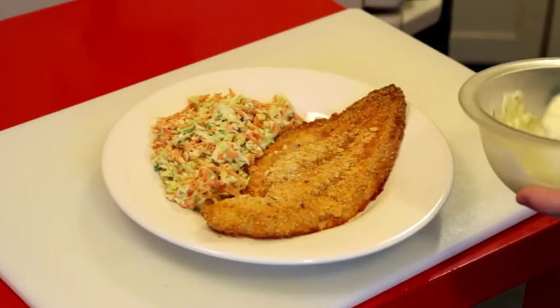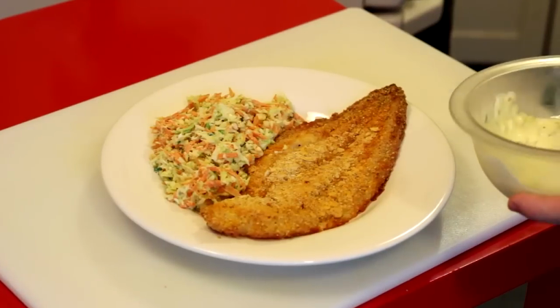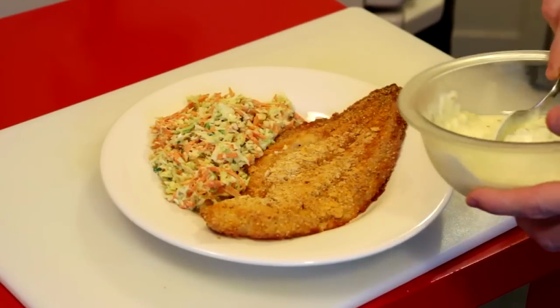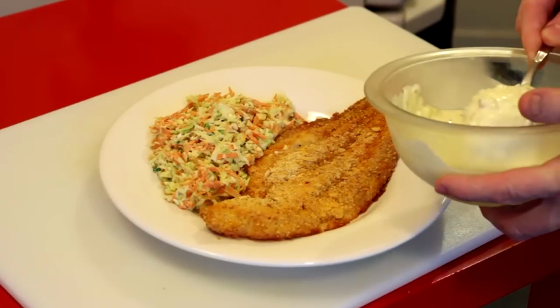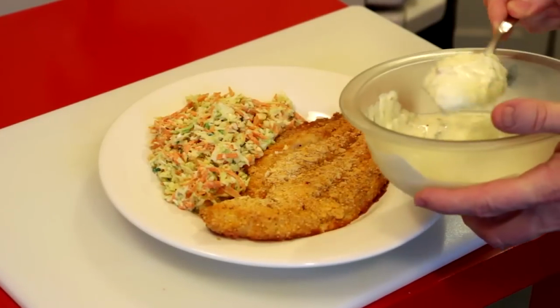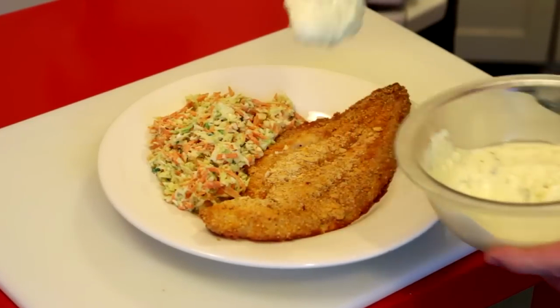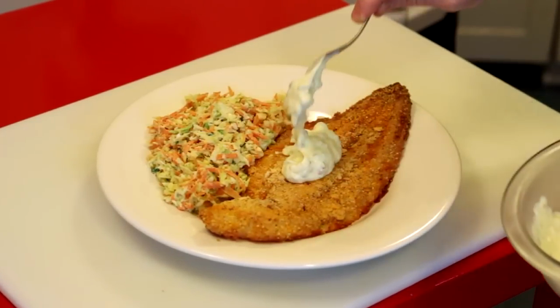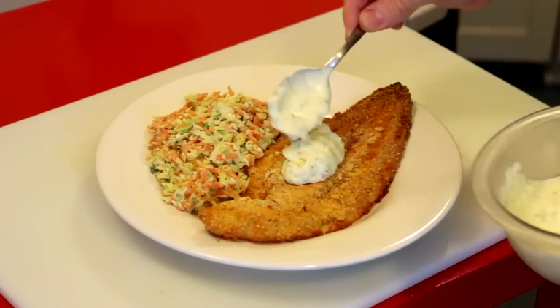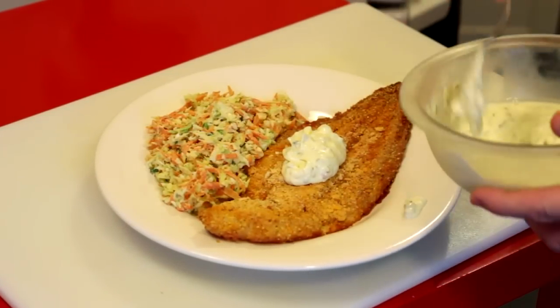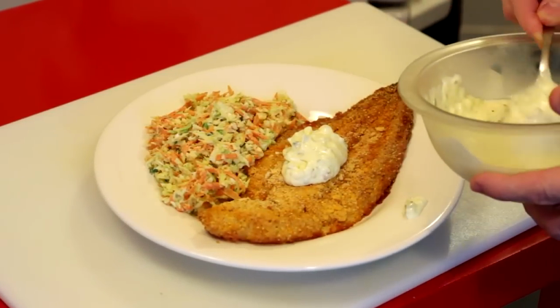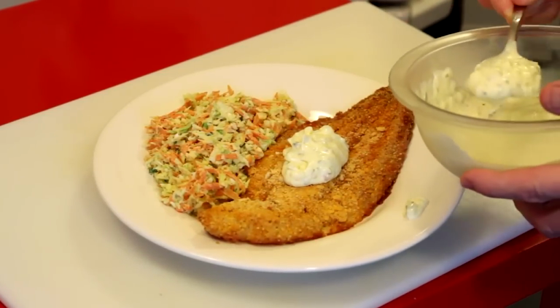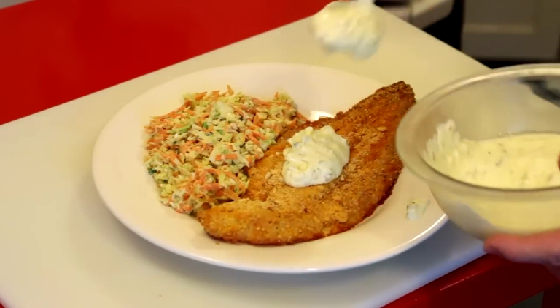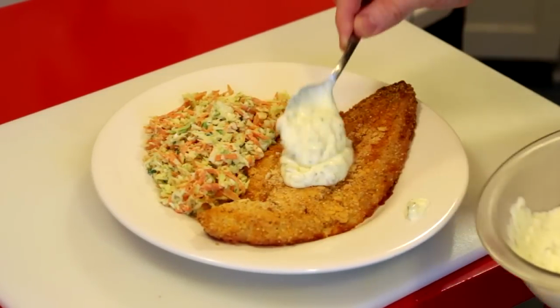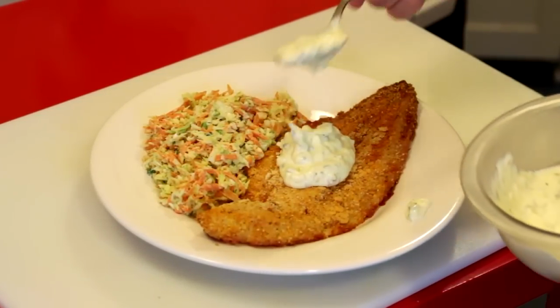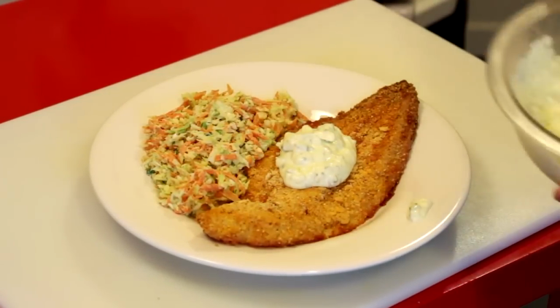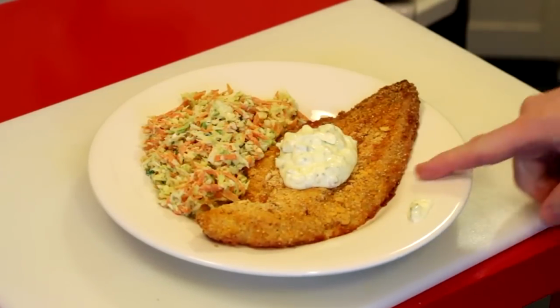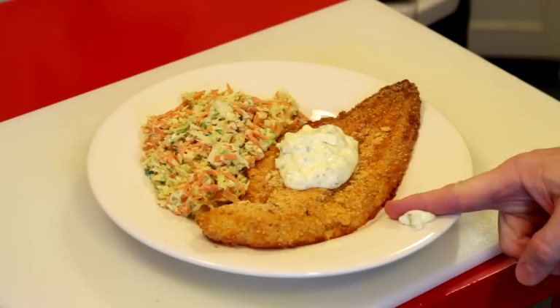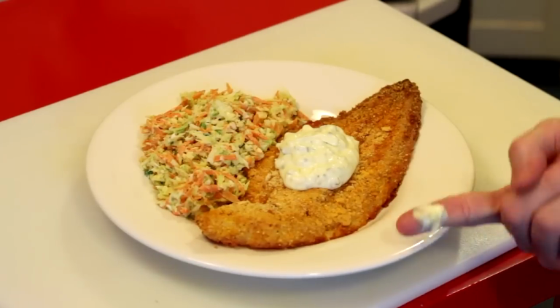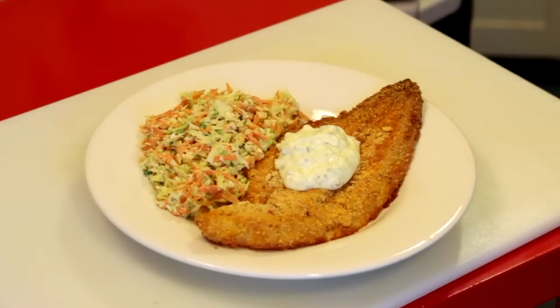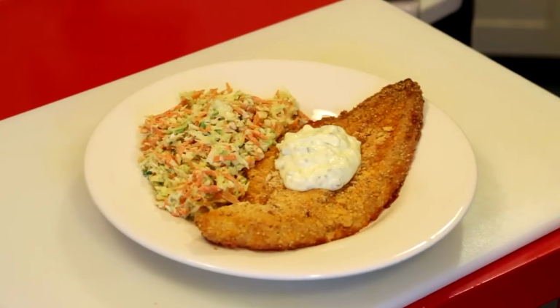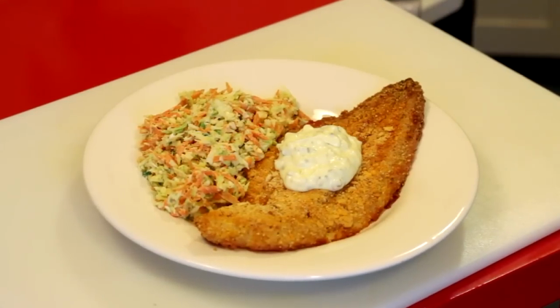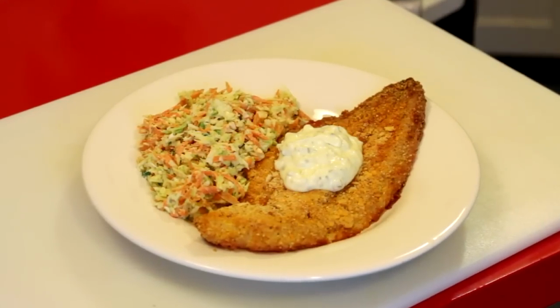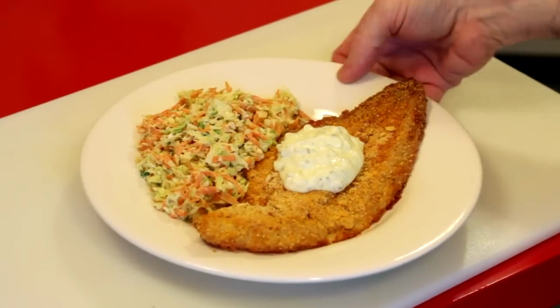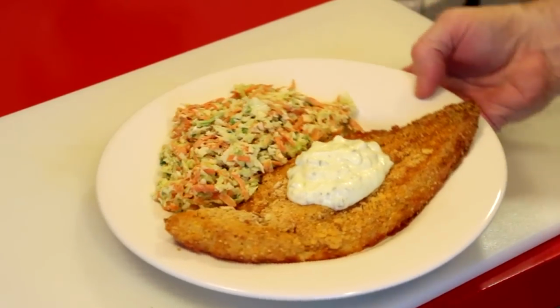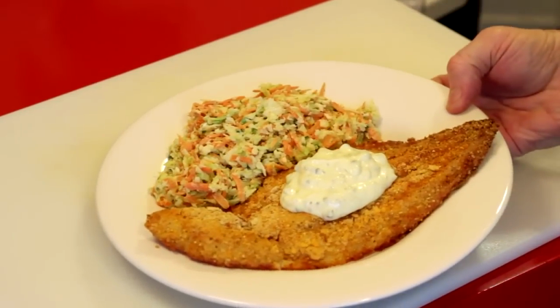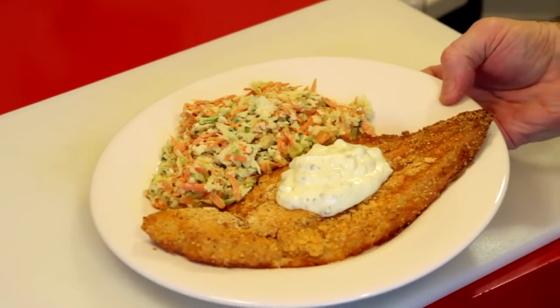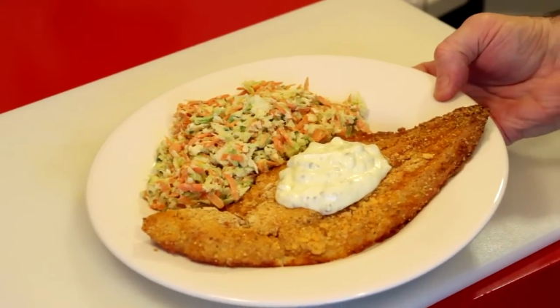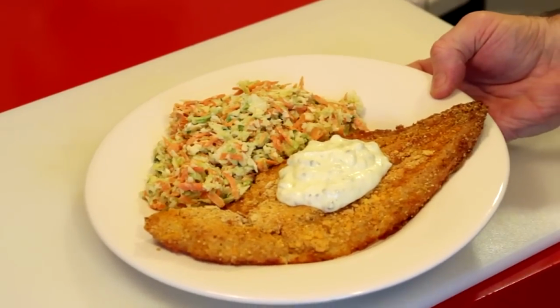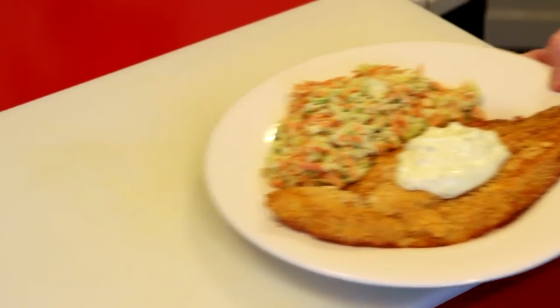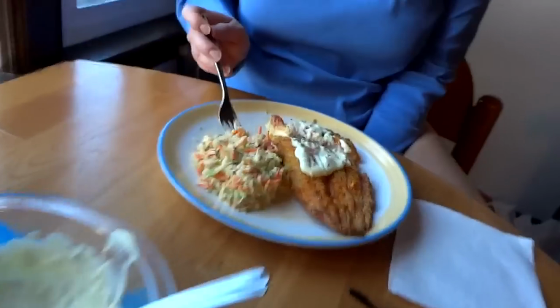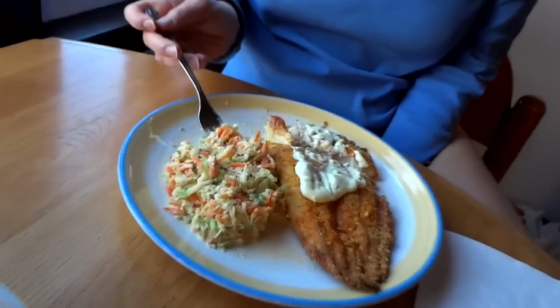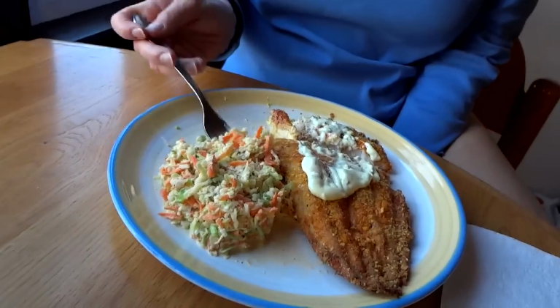I'm serving it with a little bit of coleslaw and some tartar sauce — too much tartar sauce, maybe. But I'm a tartar sauce freak. I'm a freak about a lot of things, but especially tartar sauce. And there you have it. All righty.